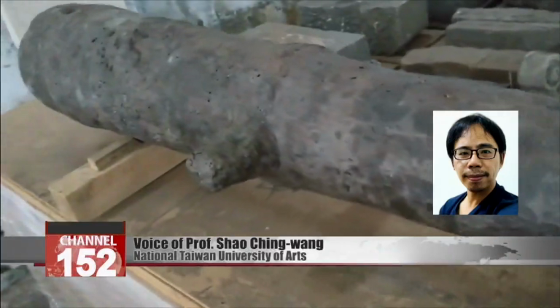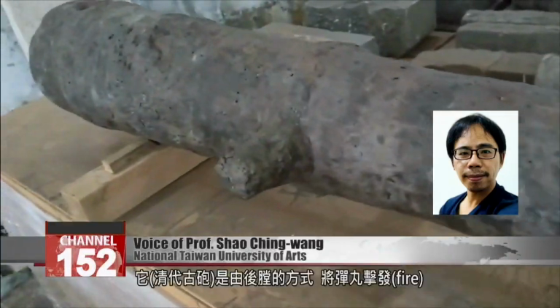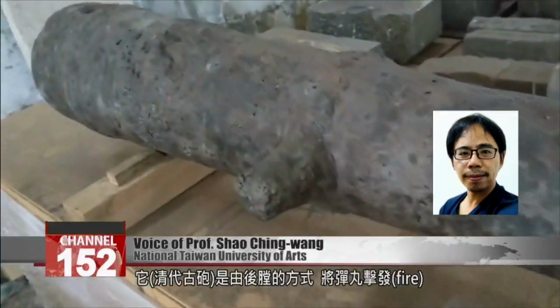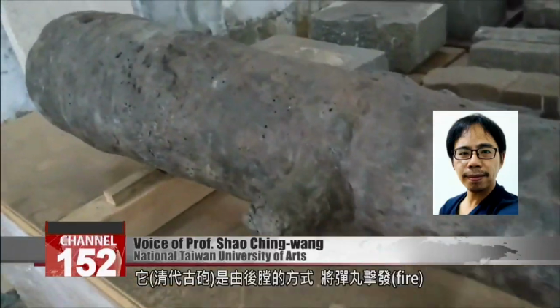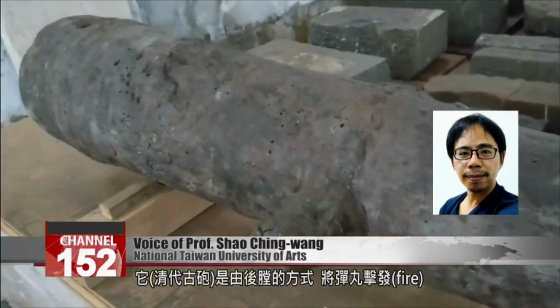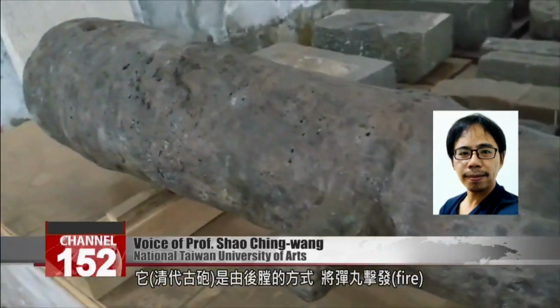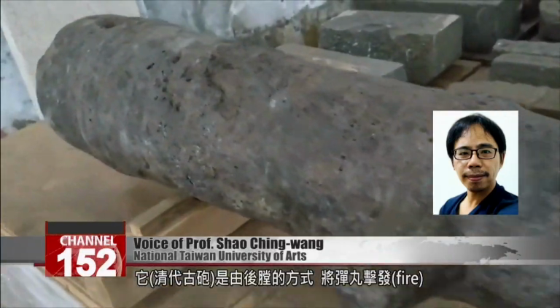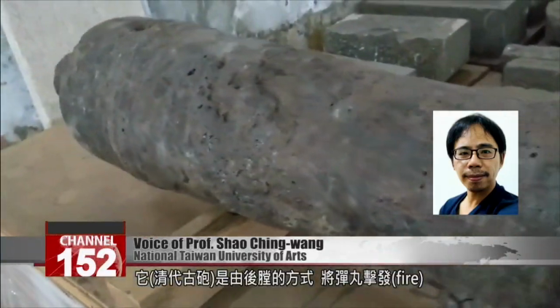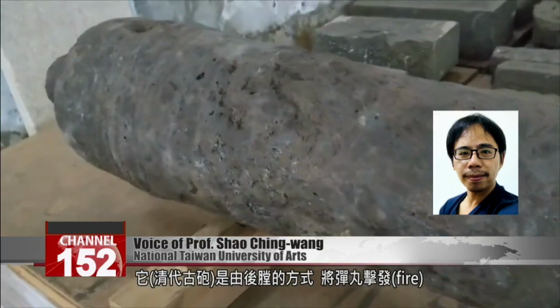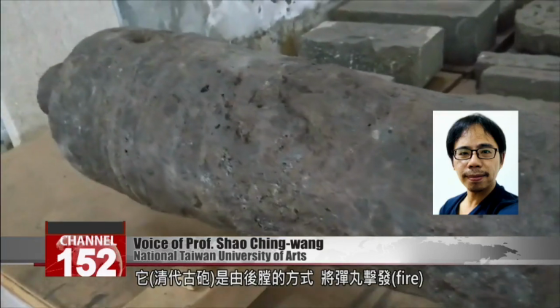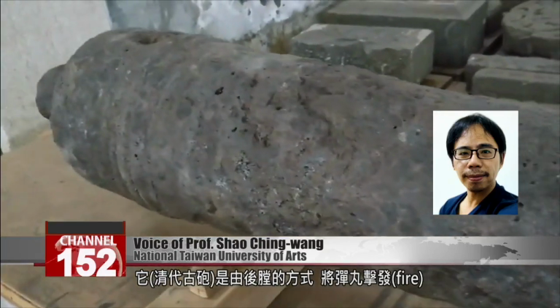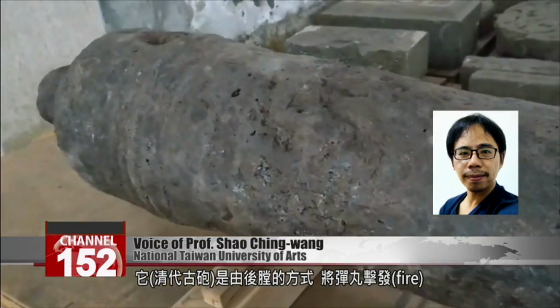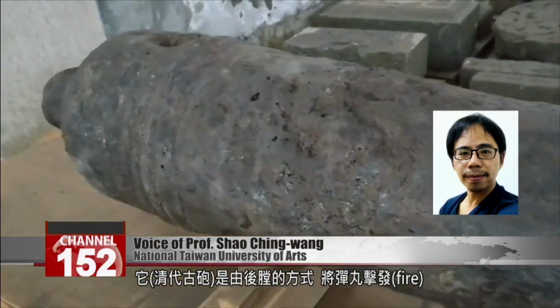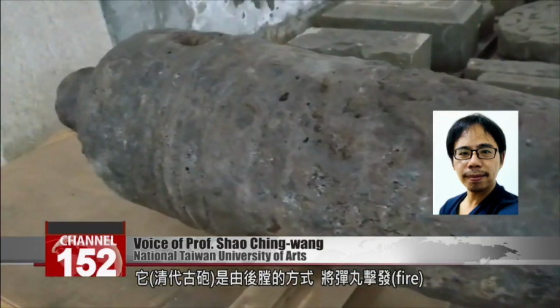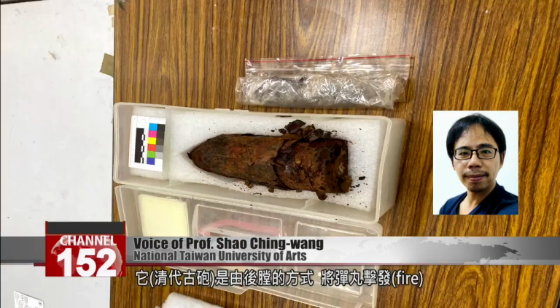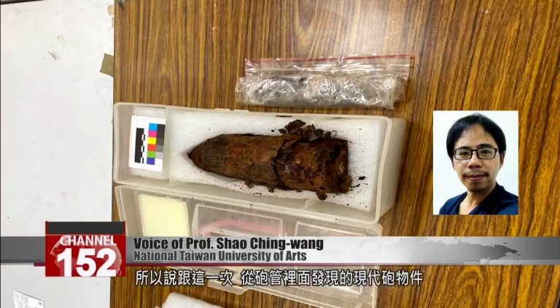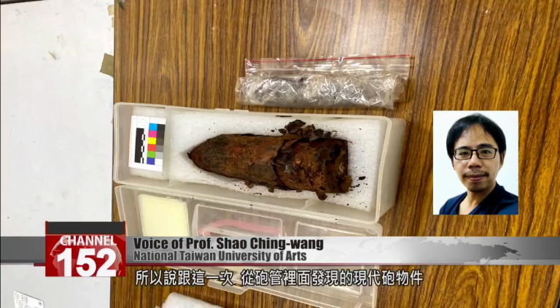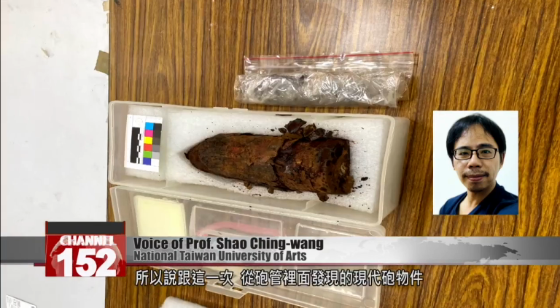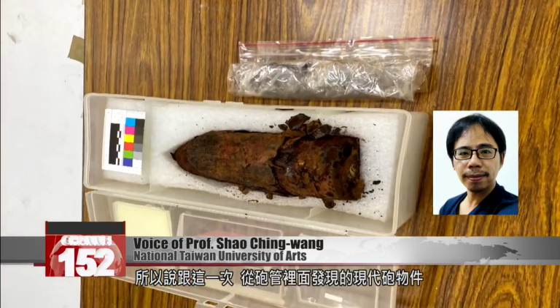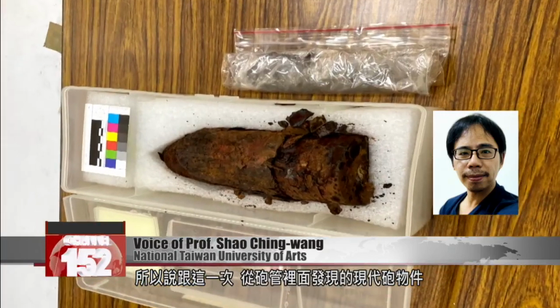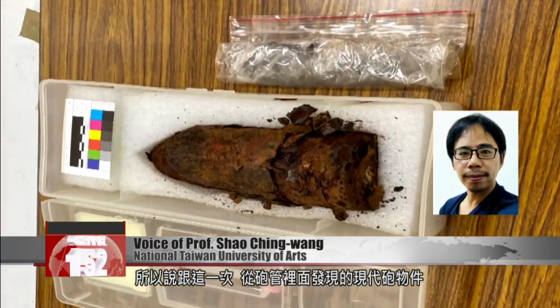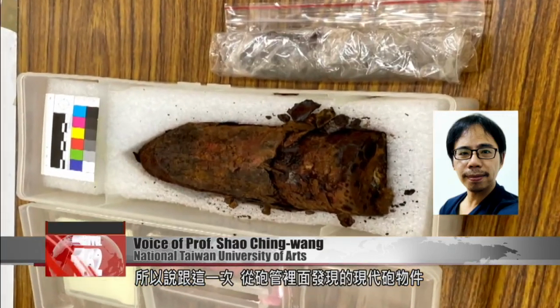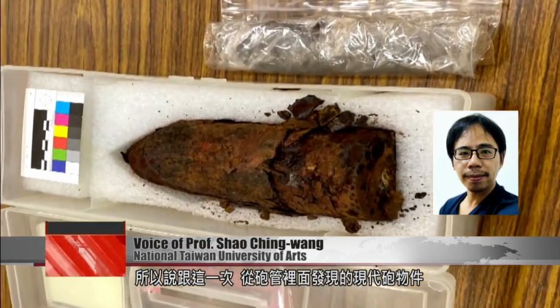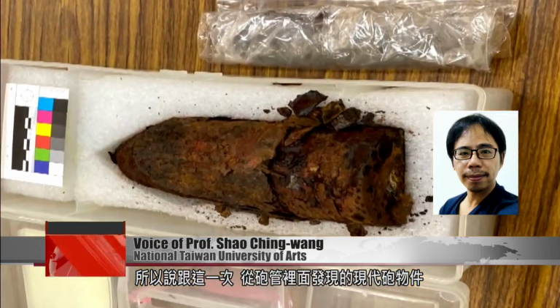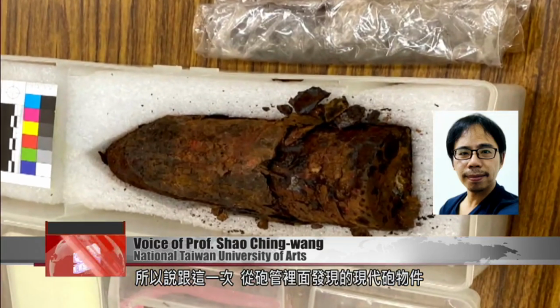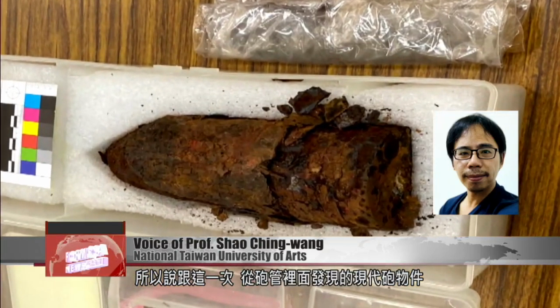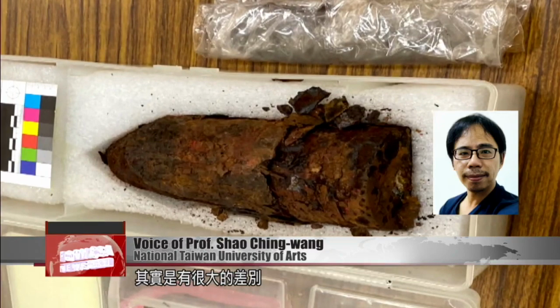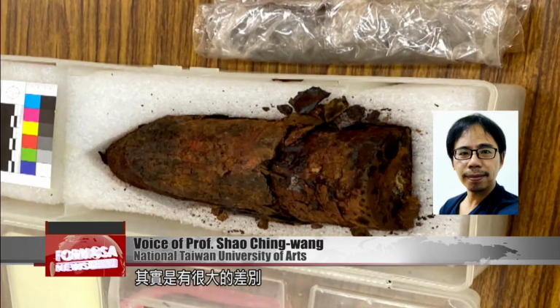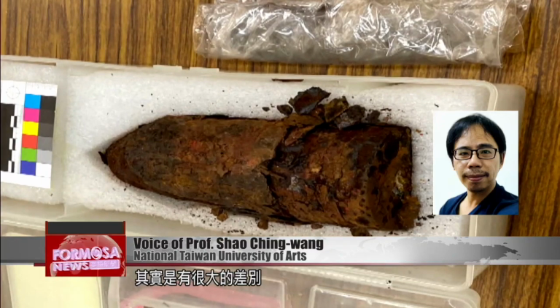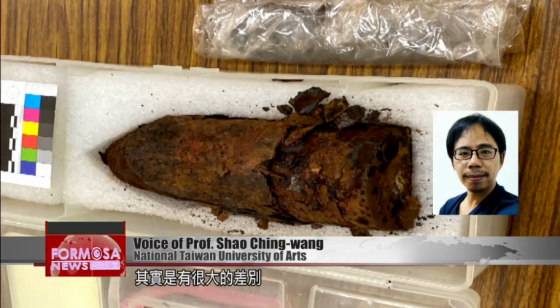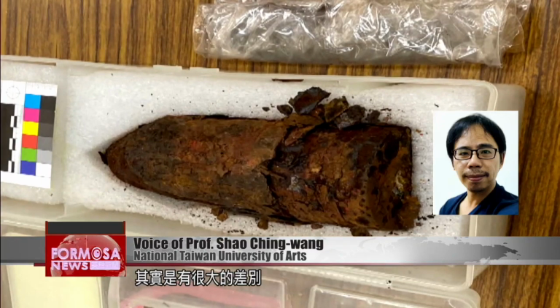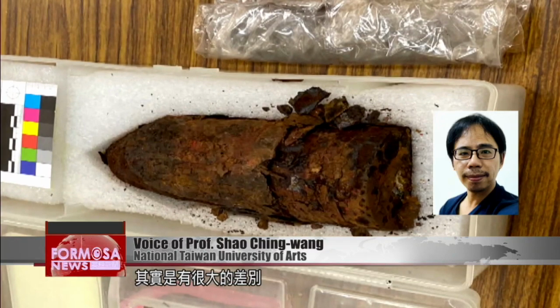Qing dynasty cannons were breech loaders, with shells loaded at the back to fire. So that's very different from what we found this time — a modern ammunition shell in the cannon's barrel.